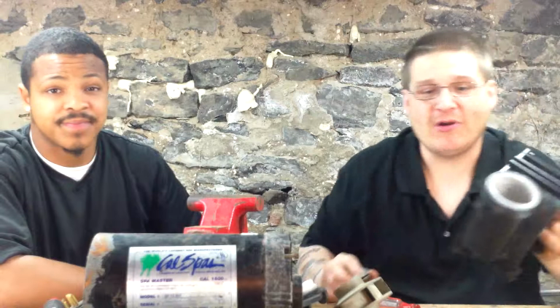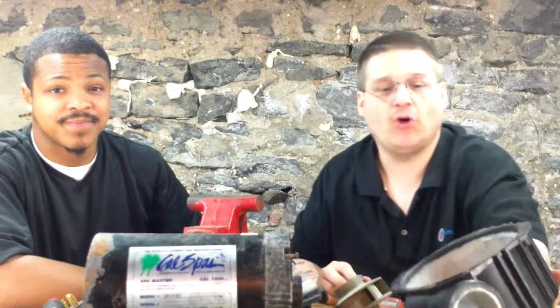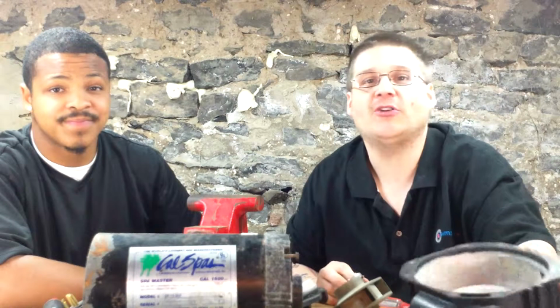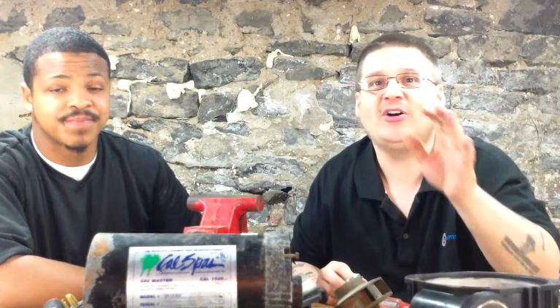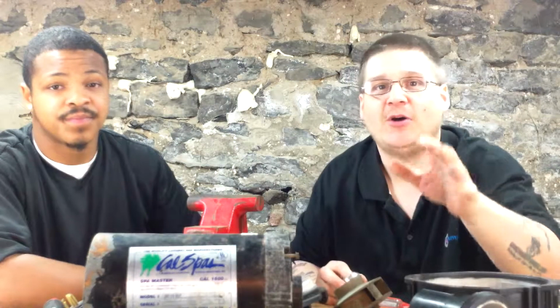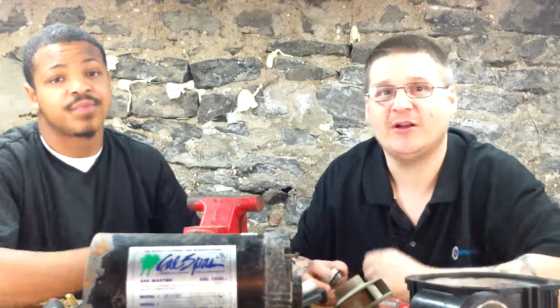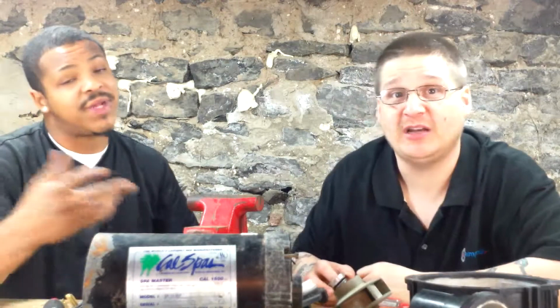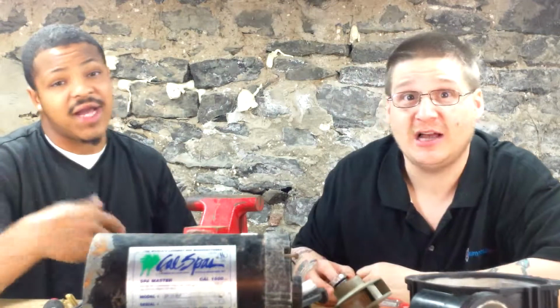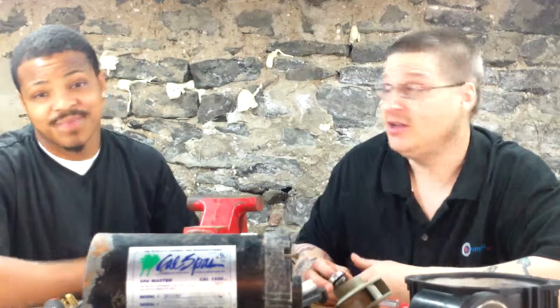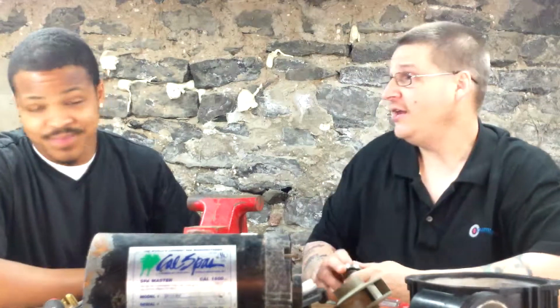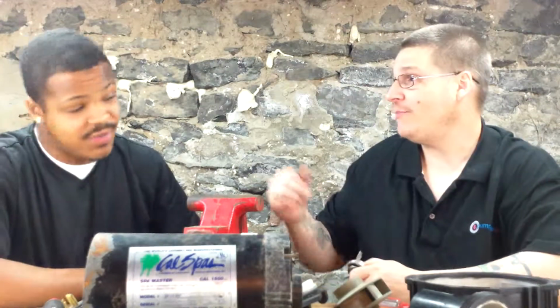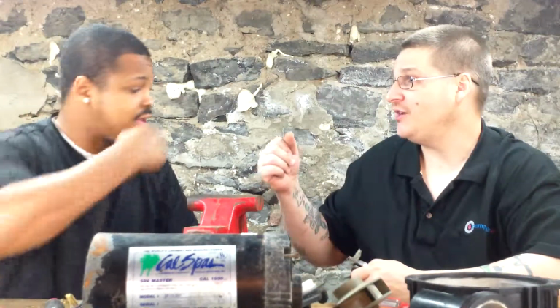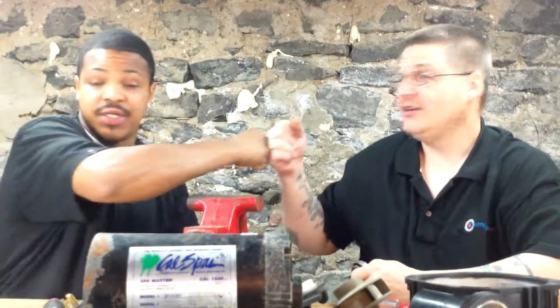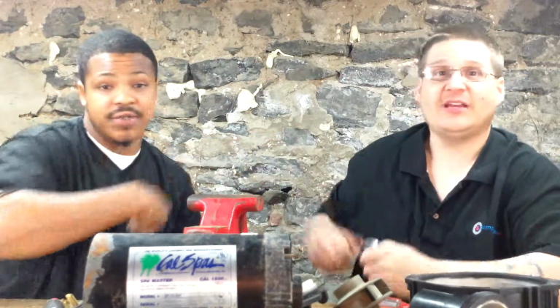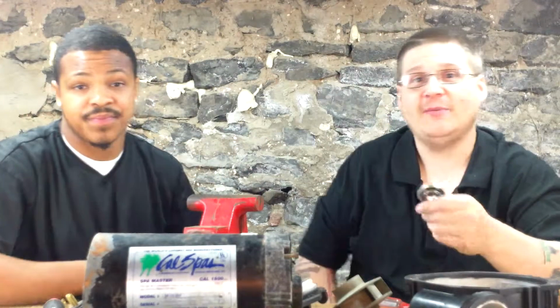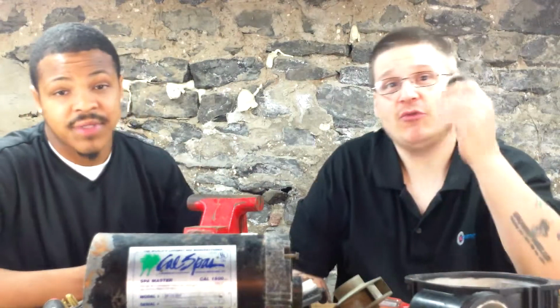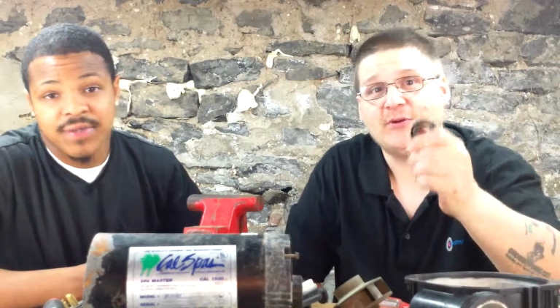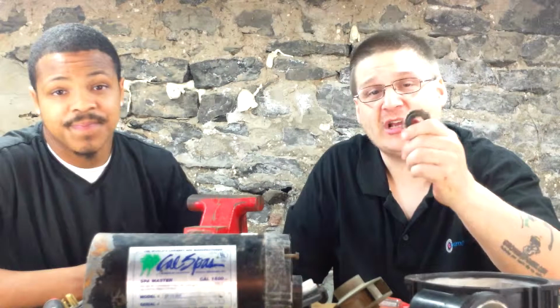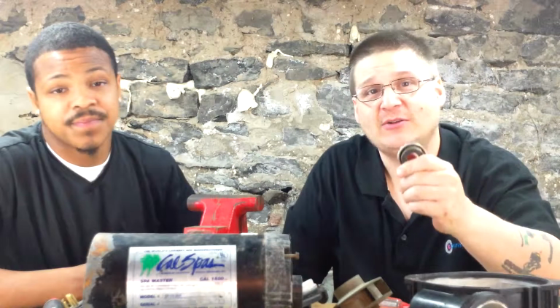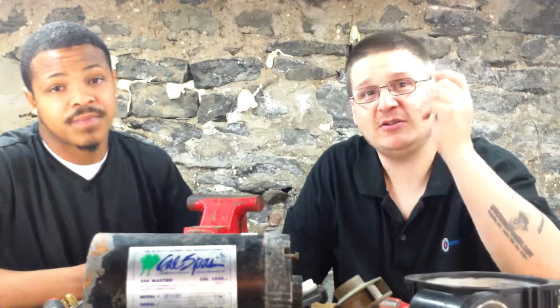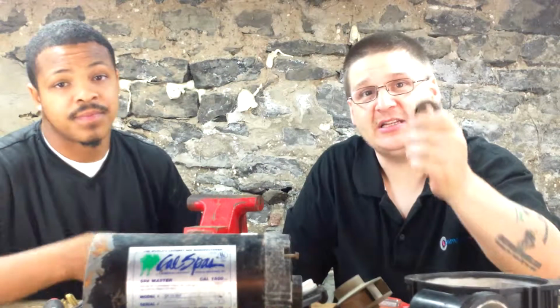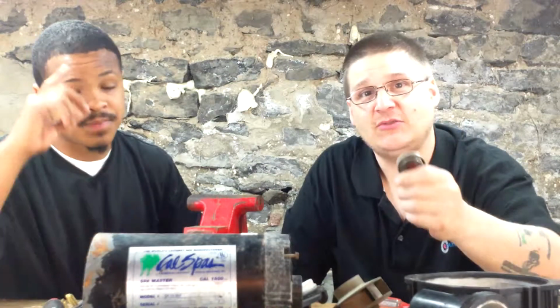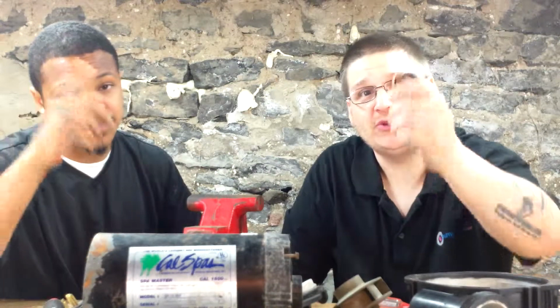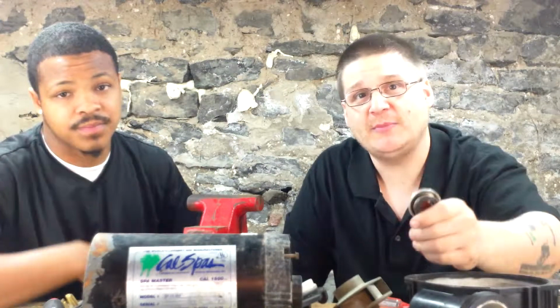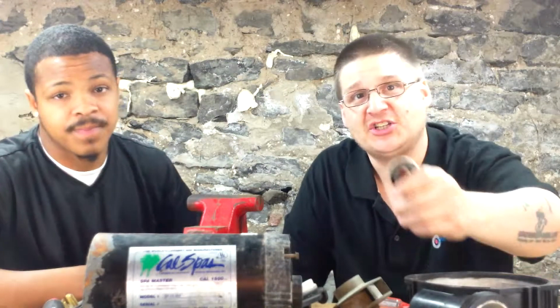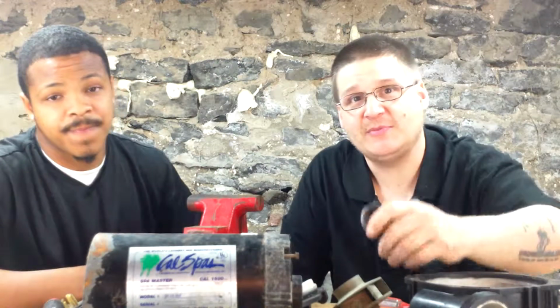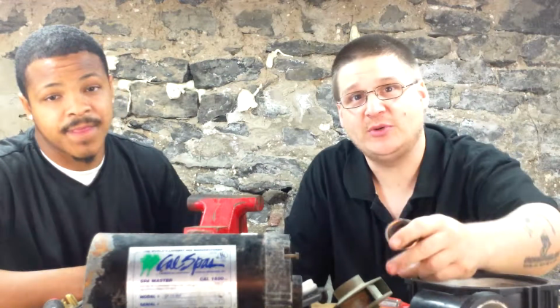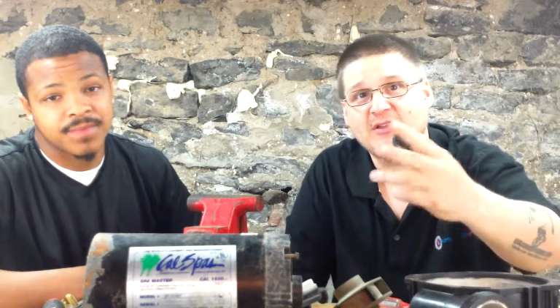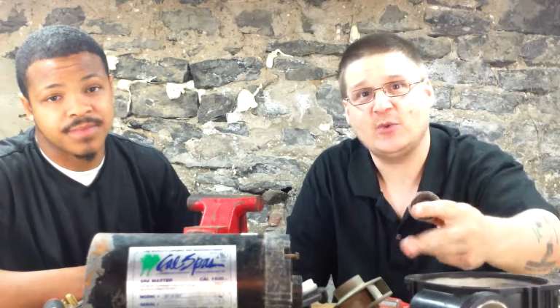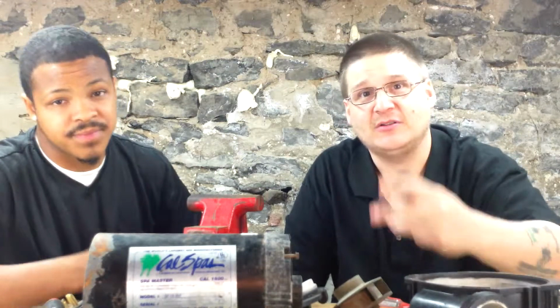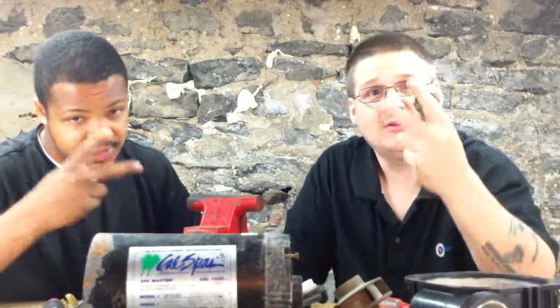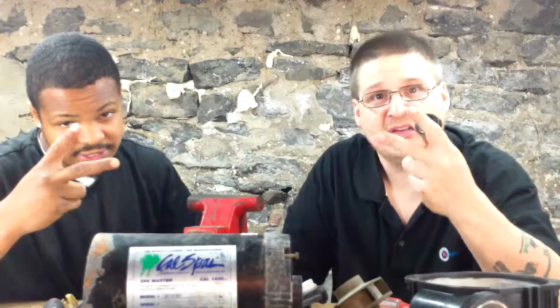All parts are available at PumpRepairSupply.com. Here with my boy Jetta — thanks for coming. Remember, rebuild your pump; it's a lot cheaper than buying a new one. Thanks for watching. Peace.